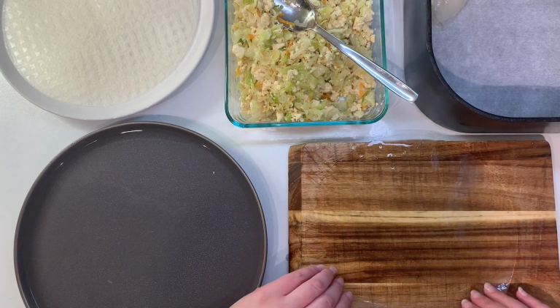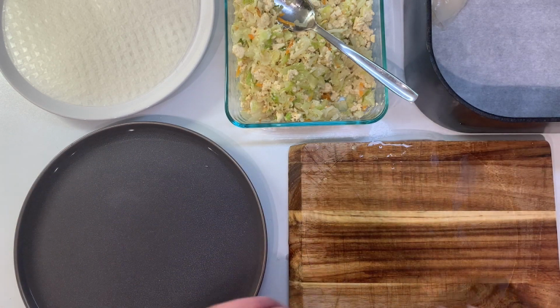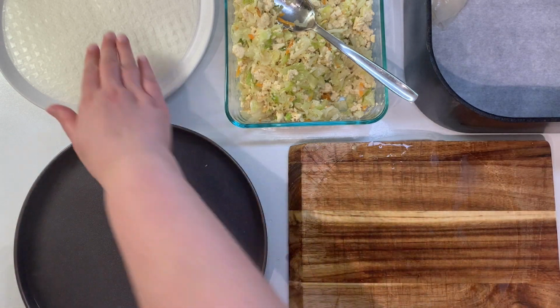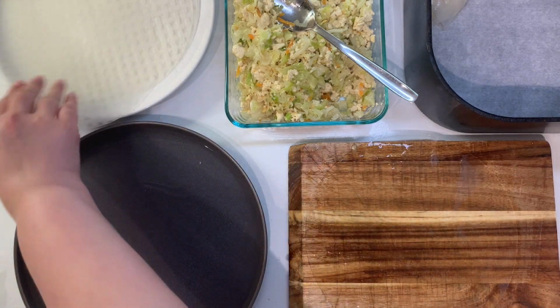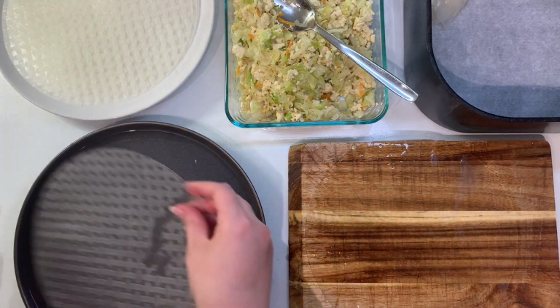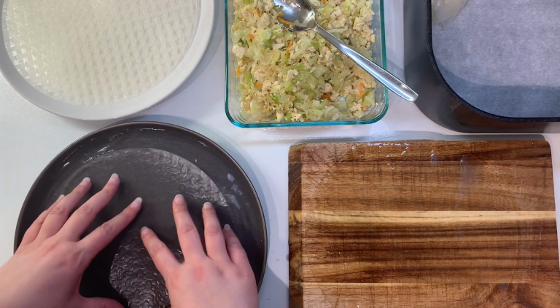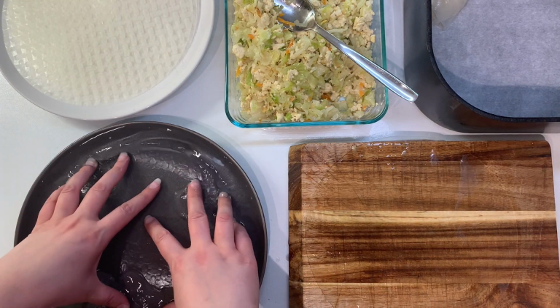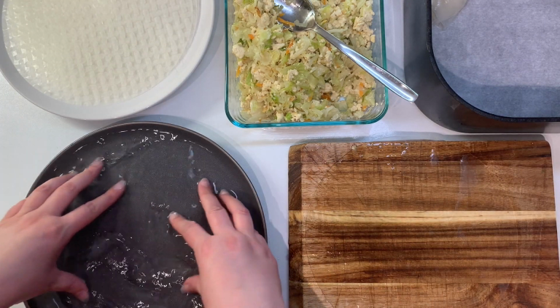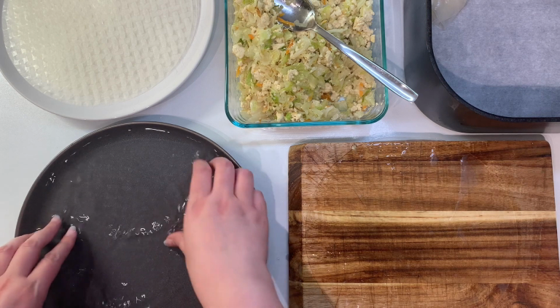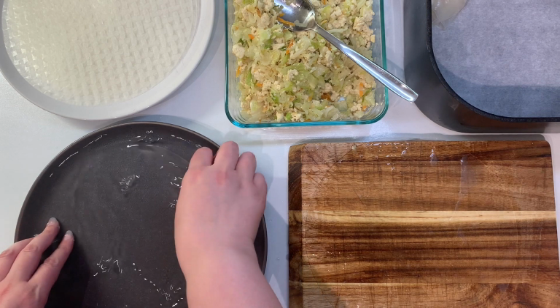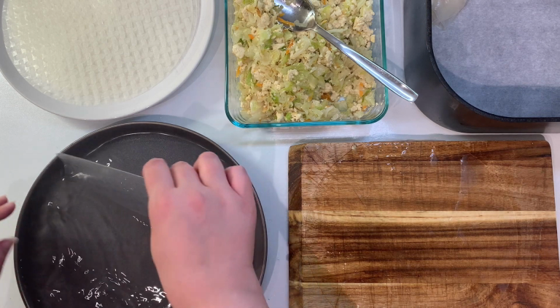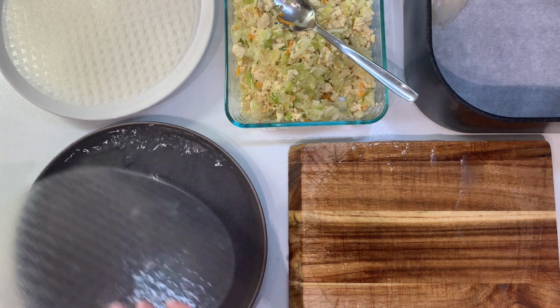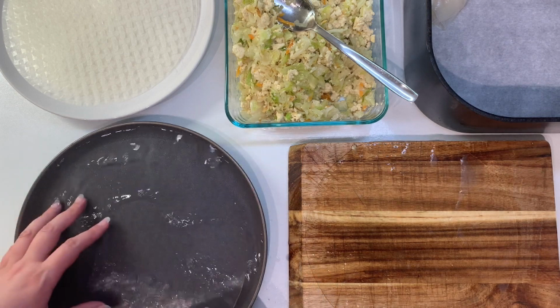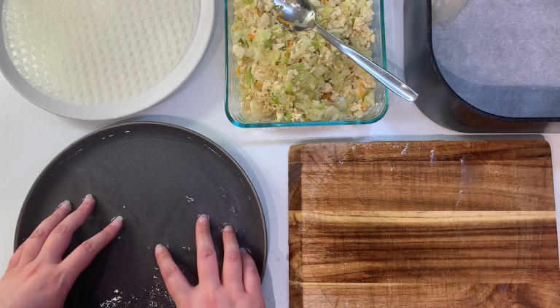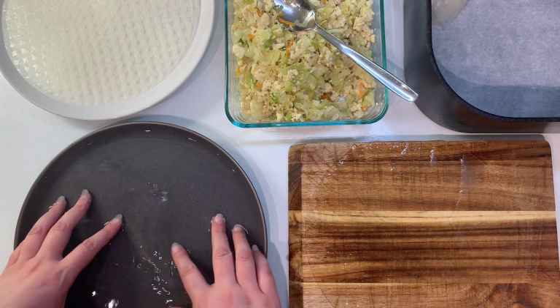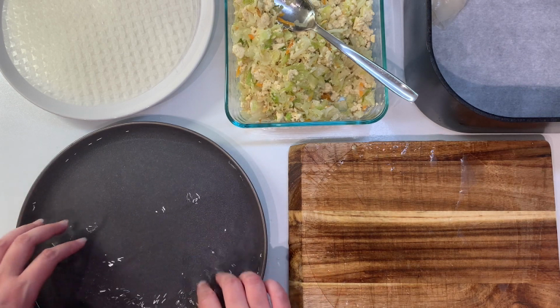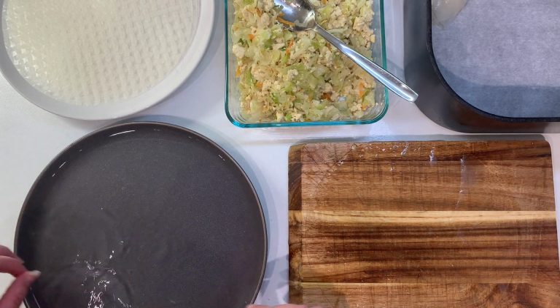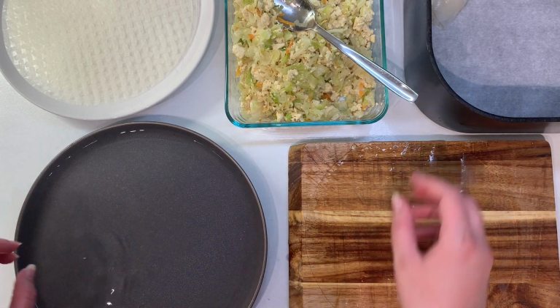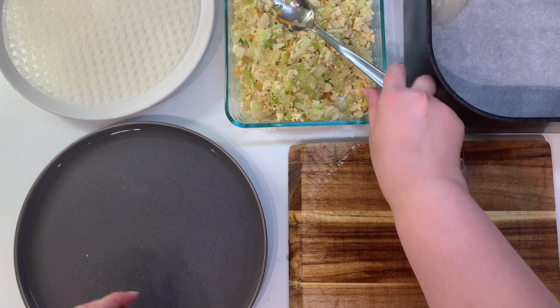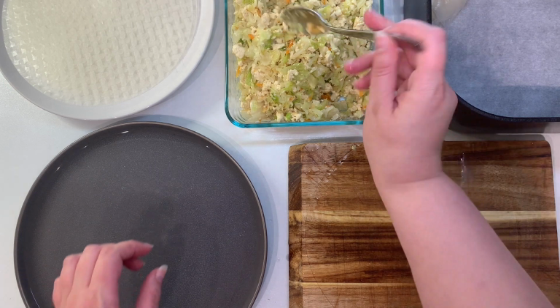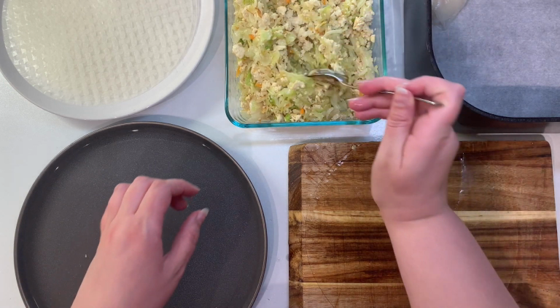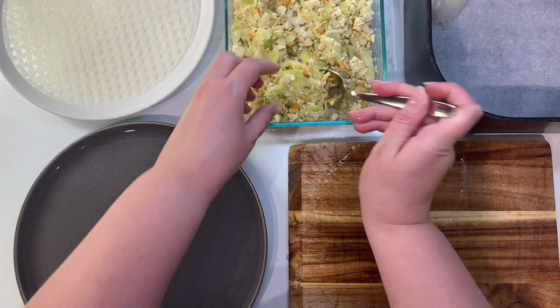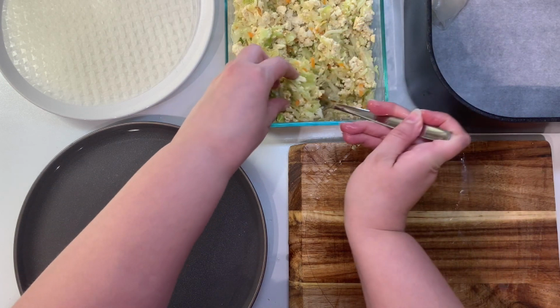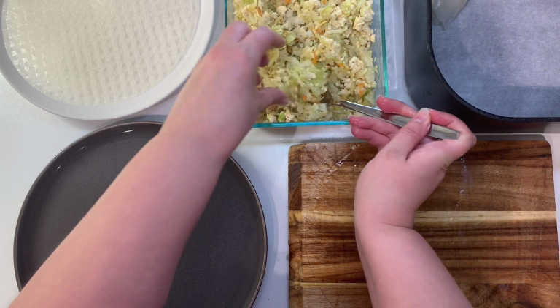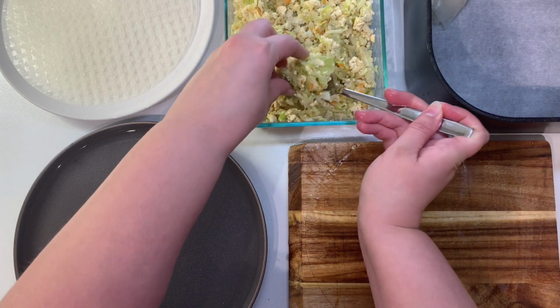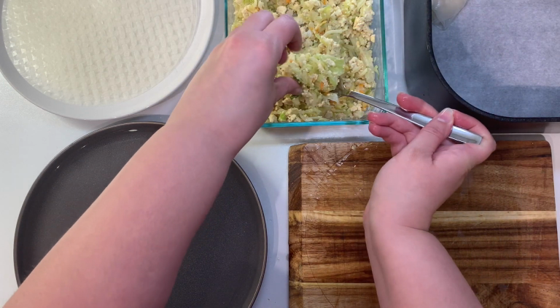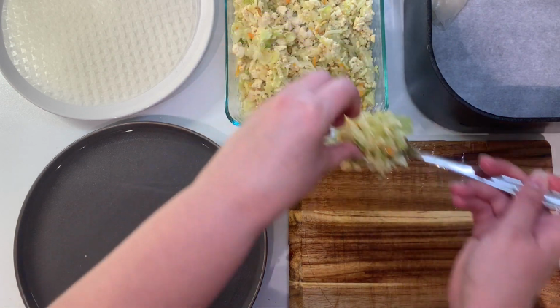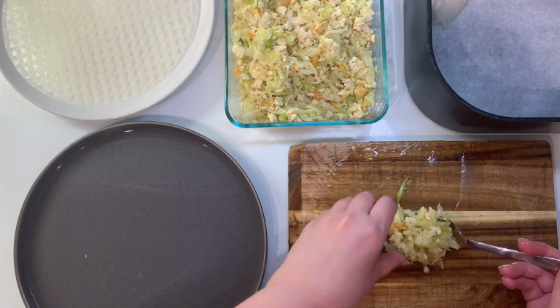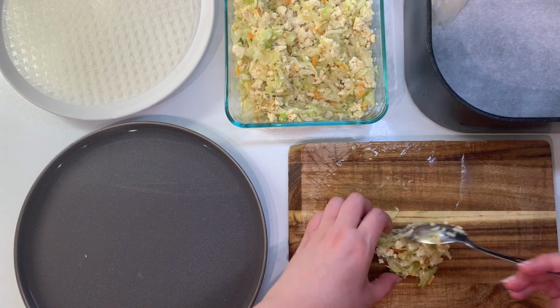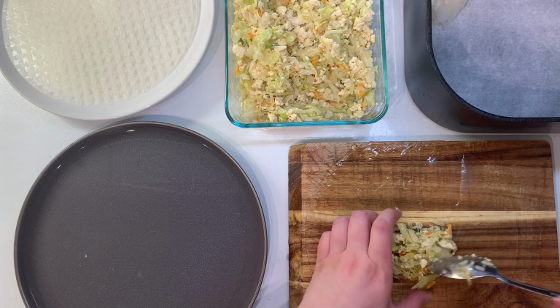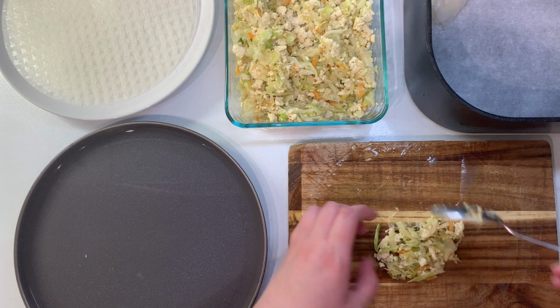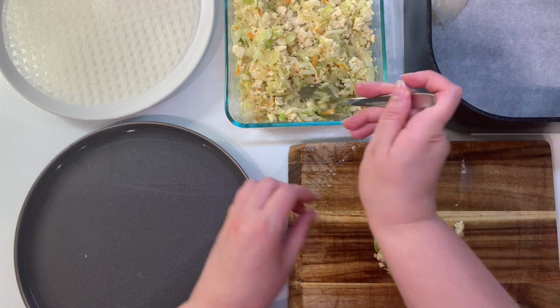Here is my setup for wrapping the dumplings. I'm taking a piece of rice paper and soaking it in some hot water in this plate with a lip for a few seconds until it's pliable. I like to always keep a rice paper soaking, so I'll add the next one to the water before moving on.